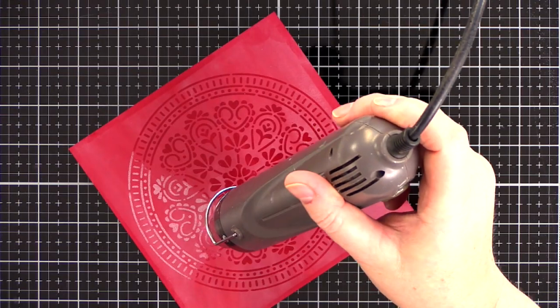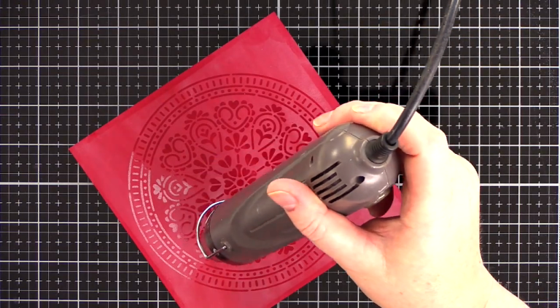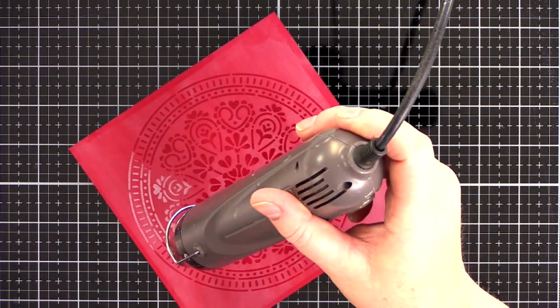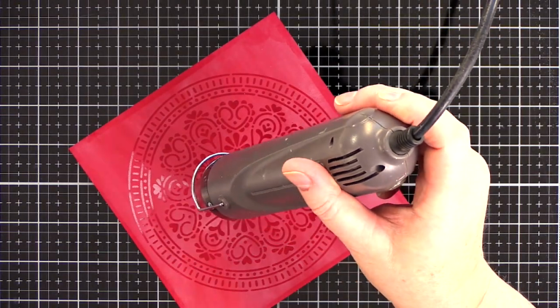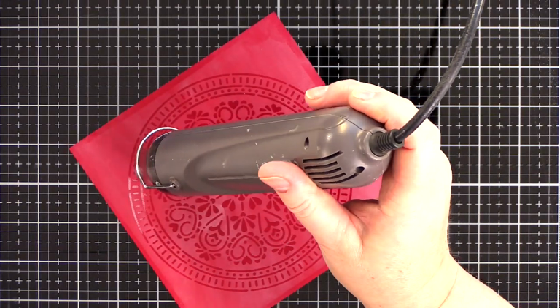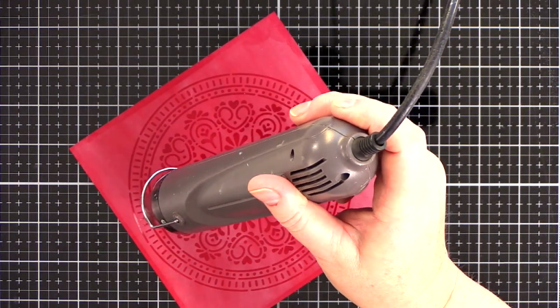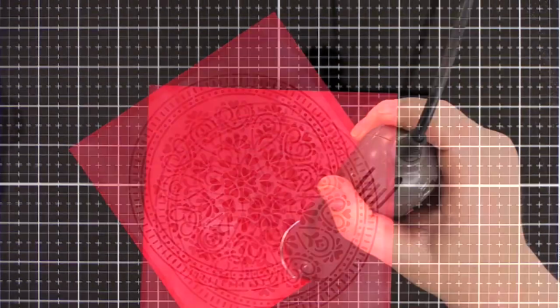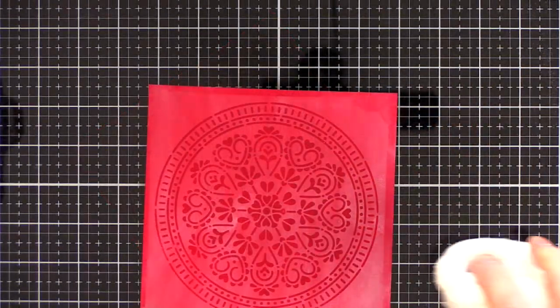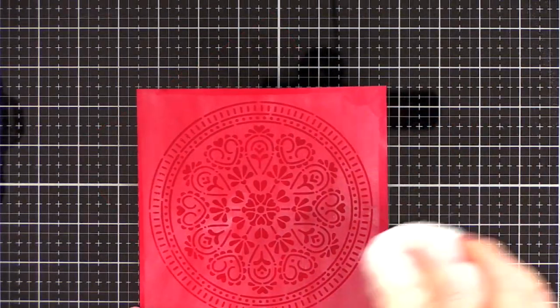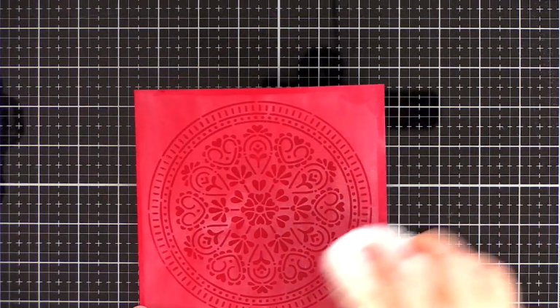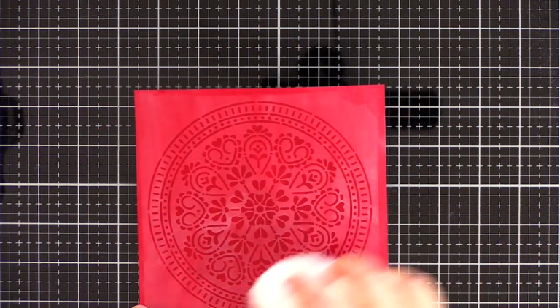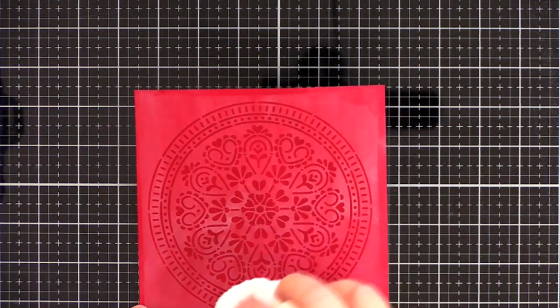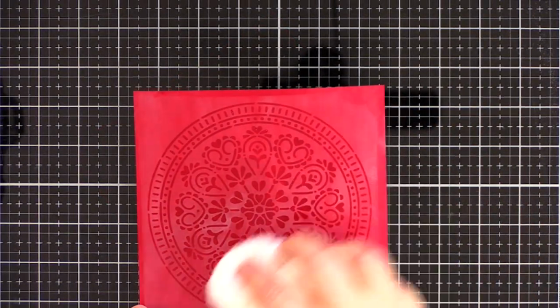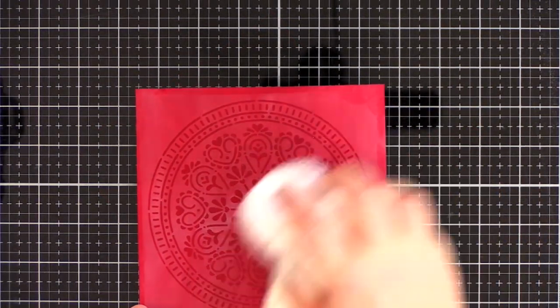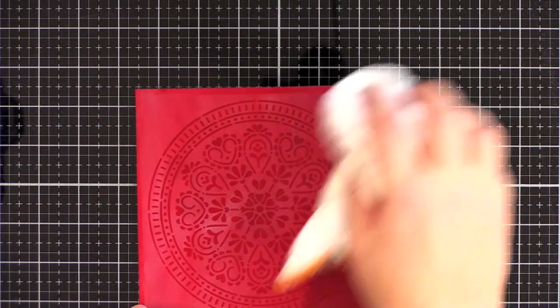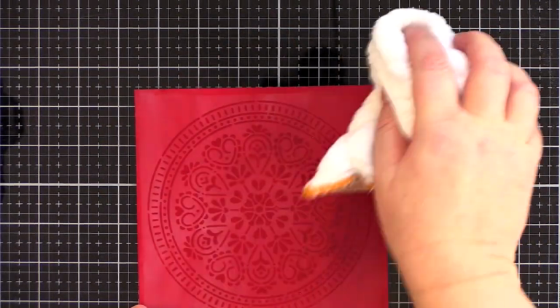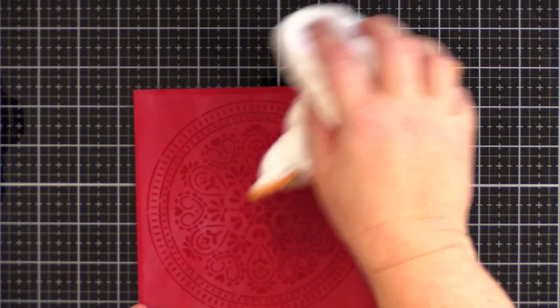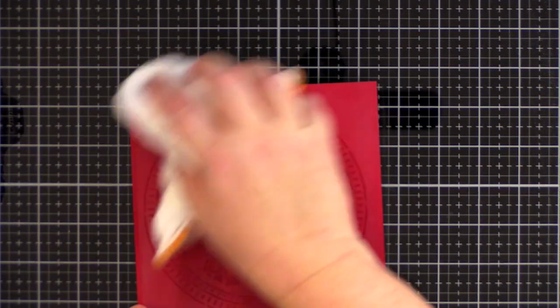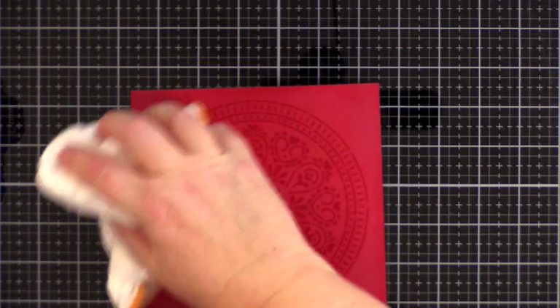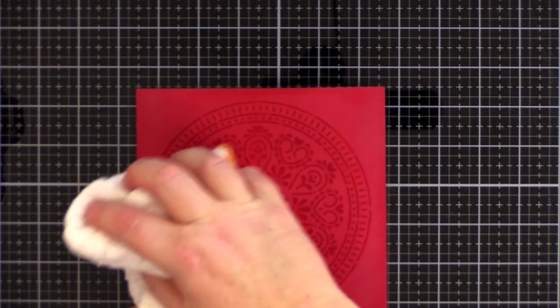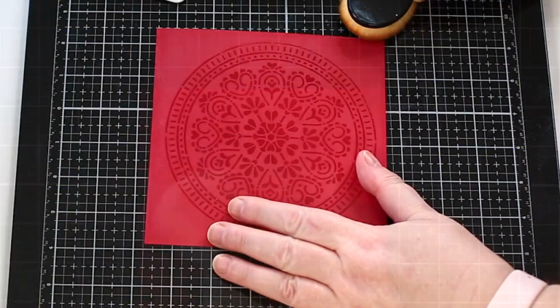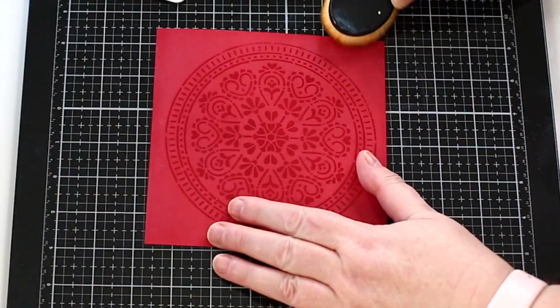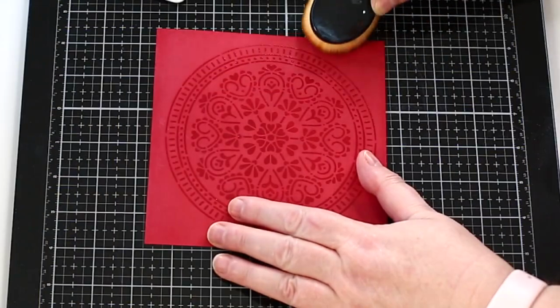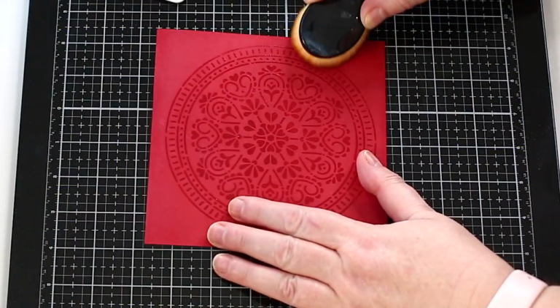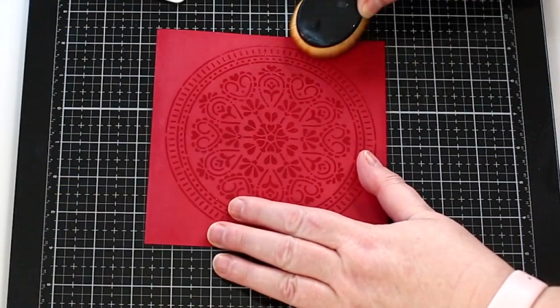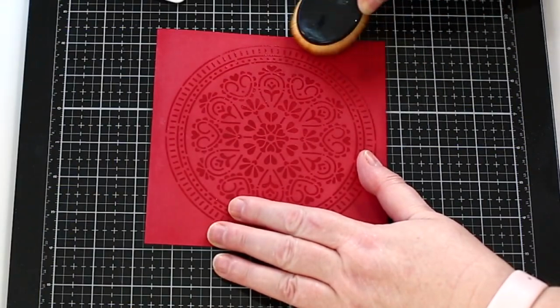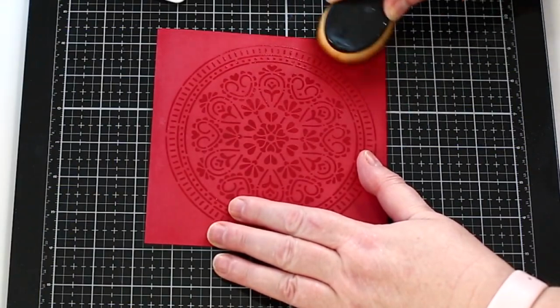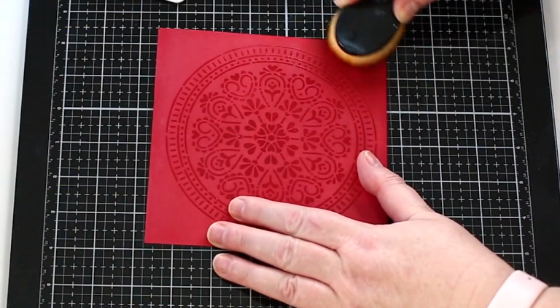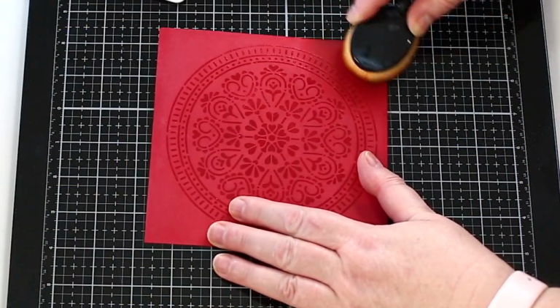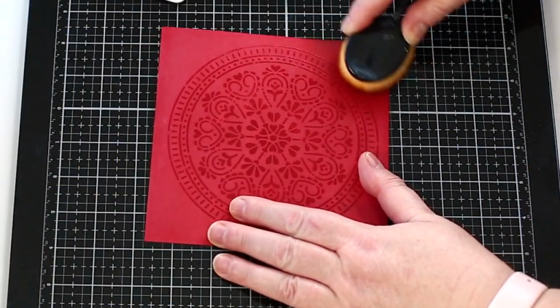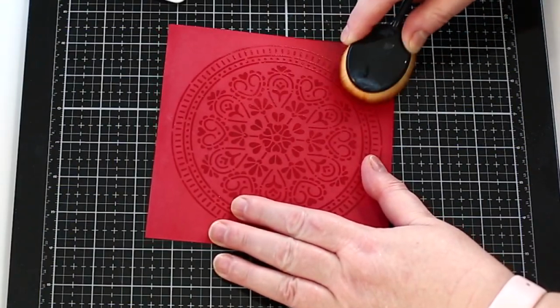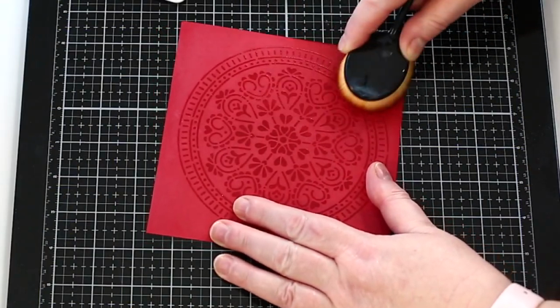It really is a marvel to see the powder melt and smooth out. In this instance the result is that the clear embossed stencil design has a darker tone than the base red card.